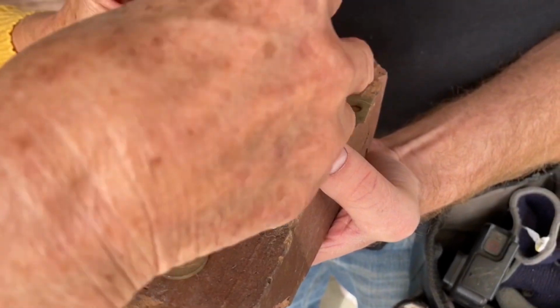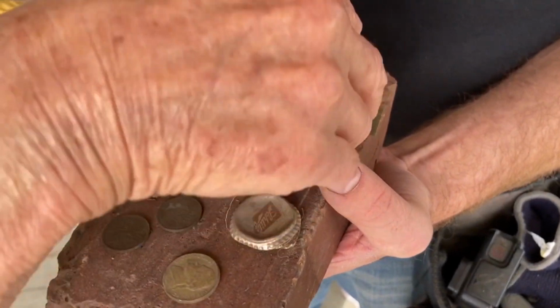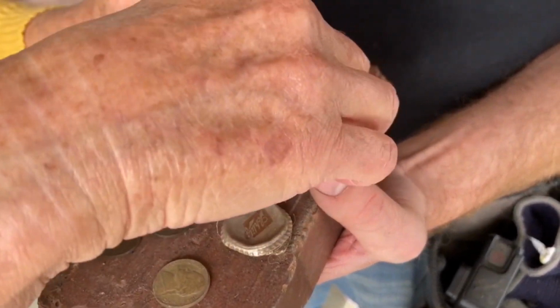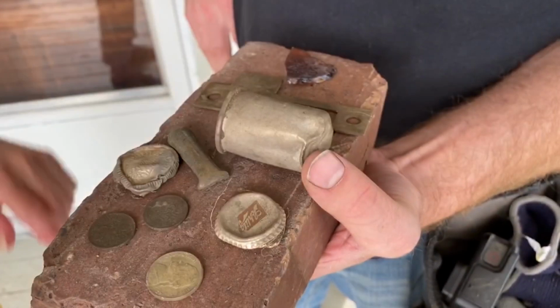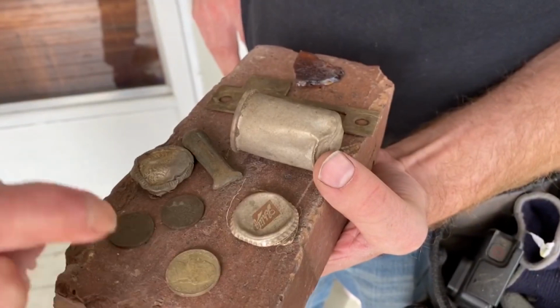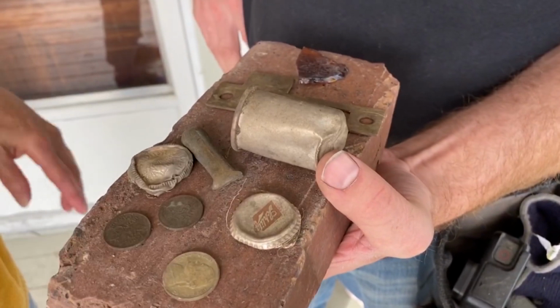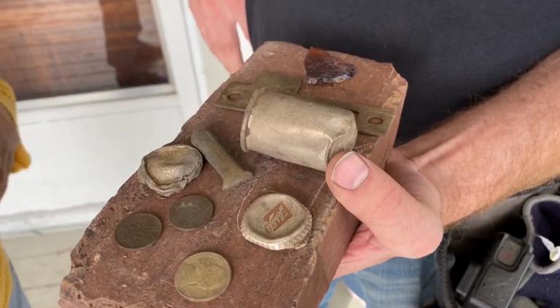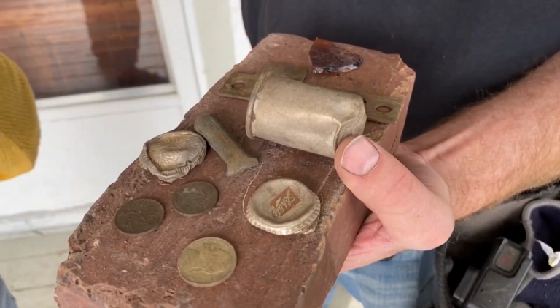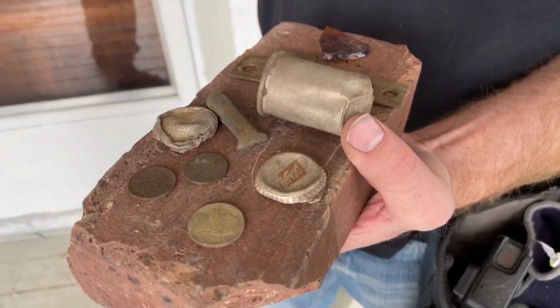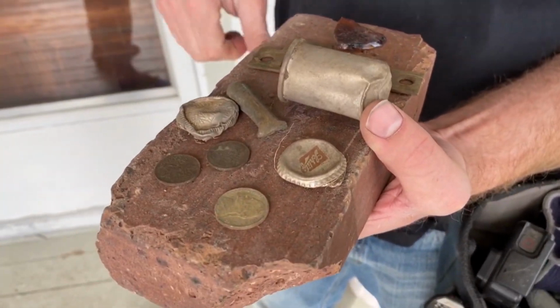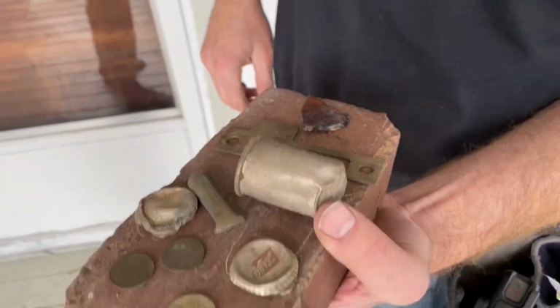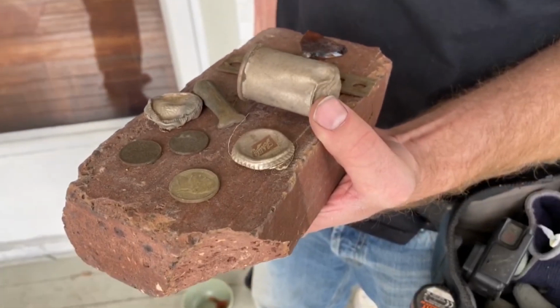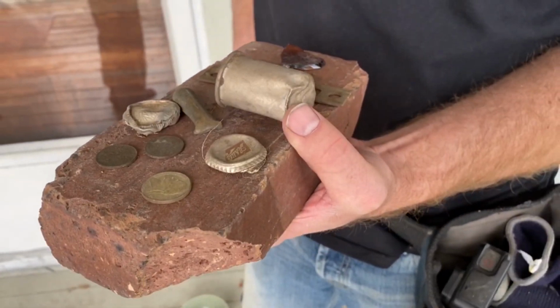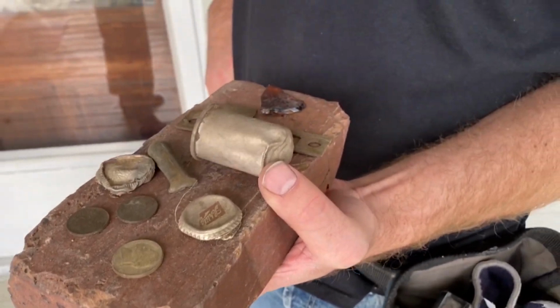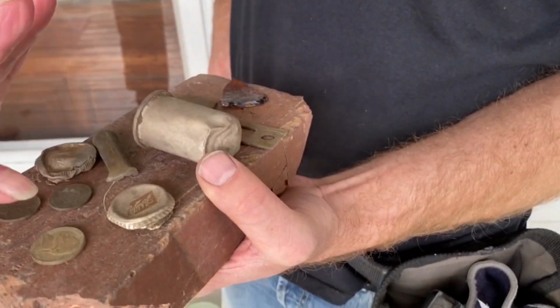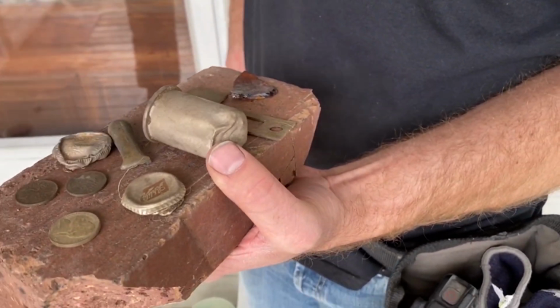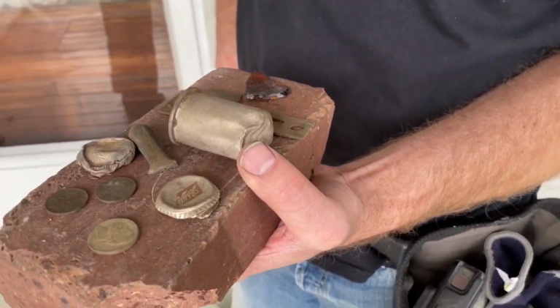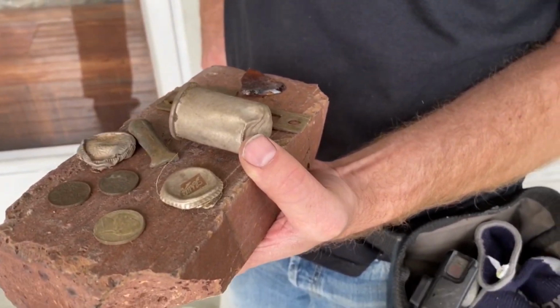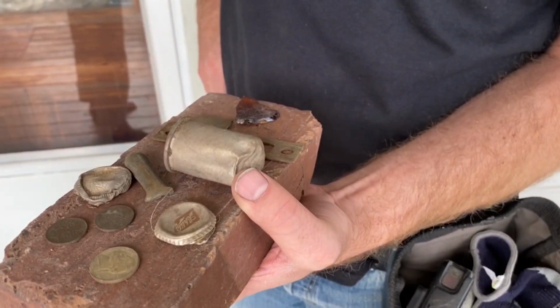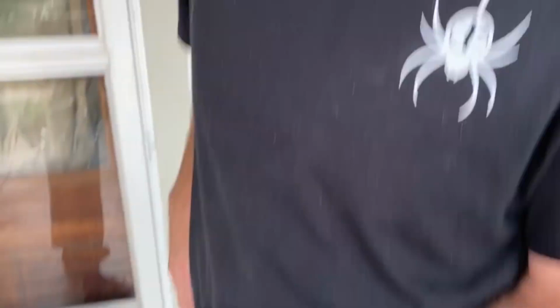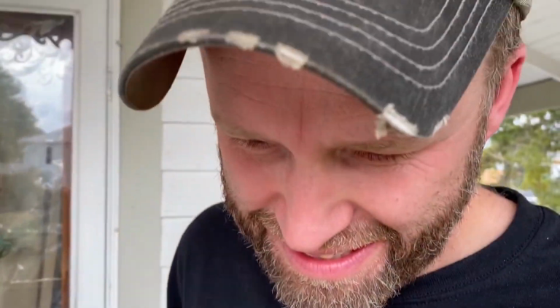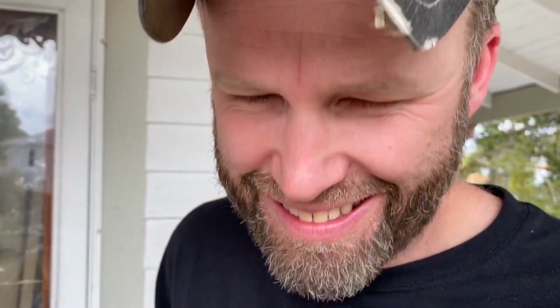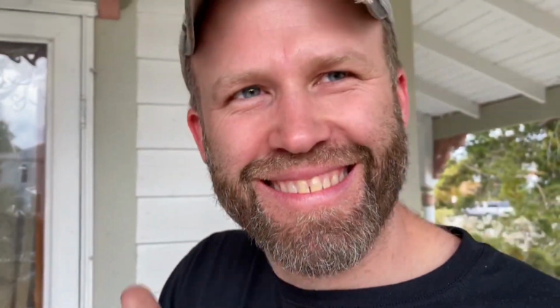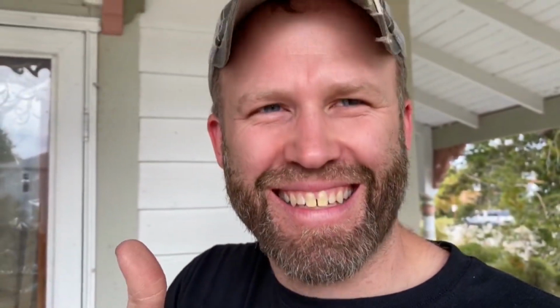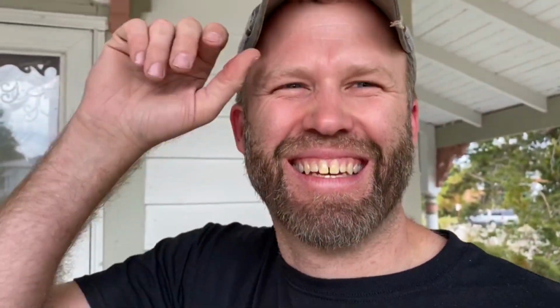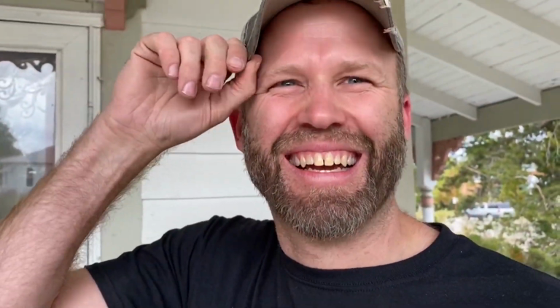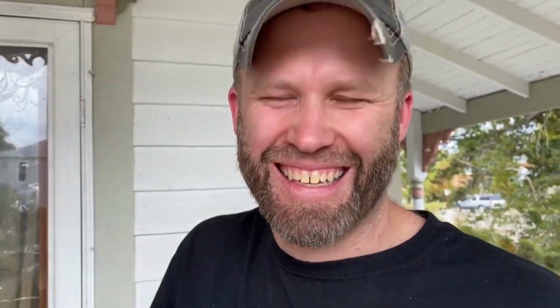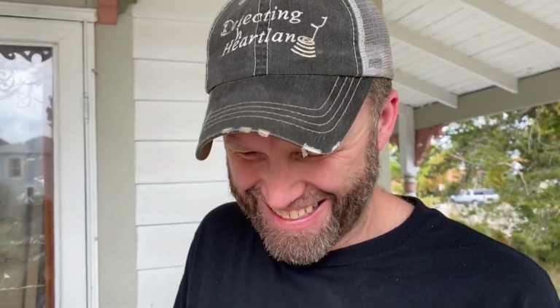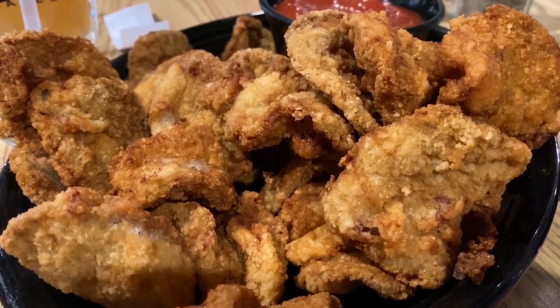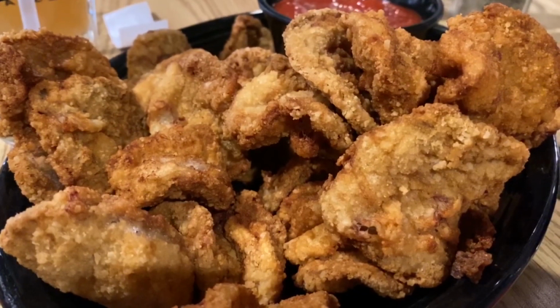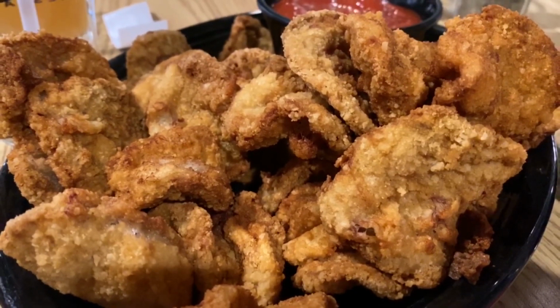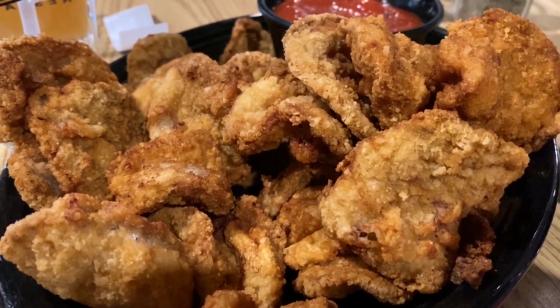Some interesting stuff. I'd say the nickel. What year was it? 1942. Are you relieved? Yes. All right, so here they are.